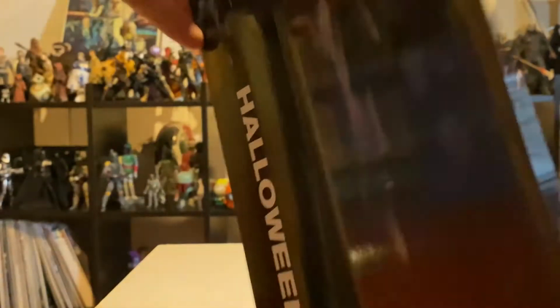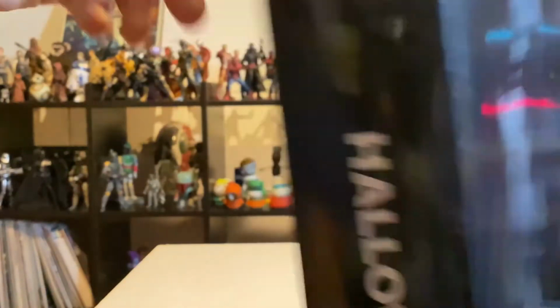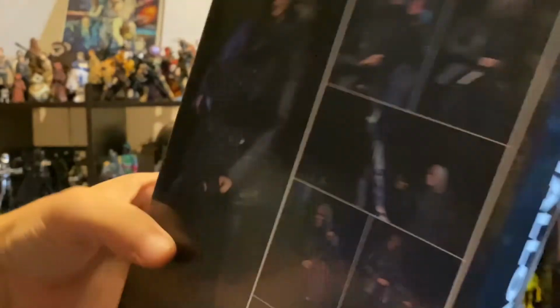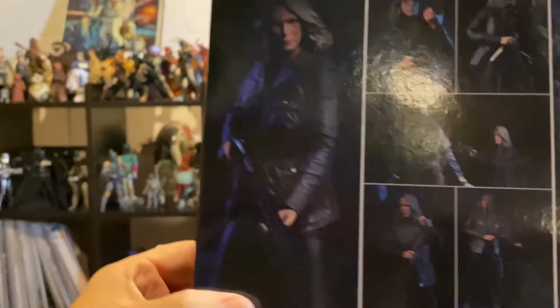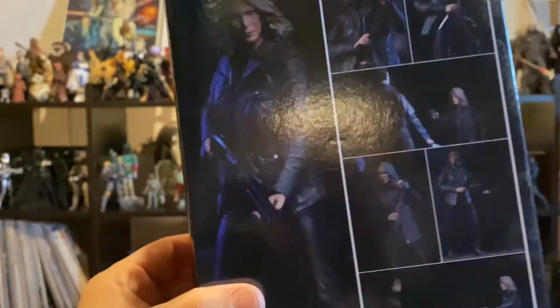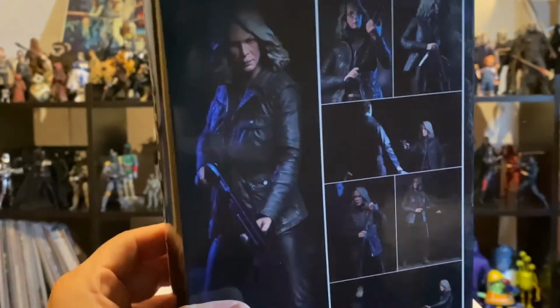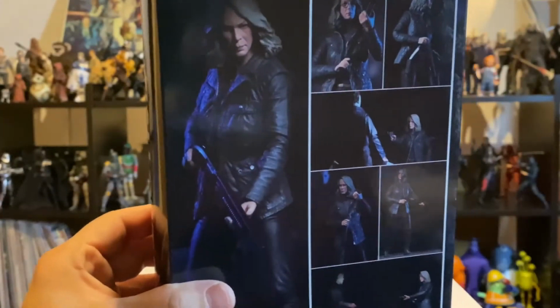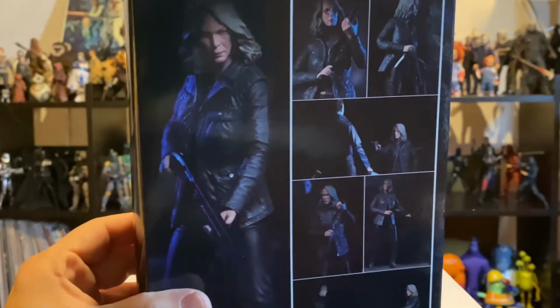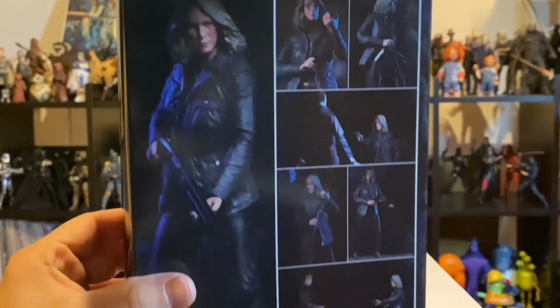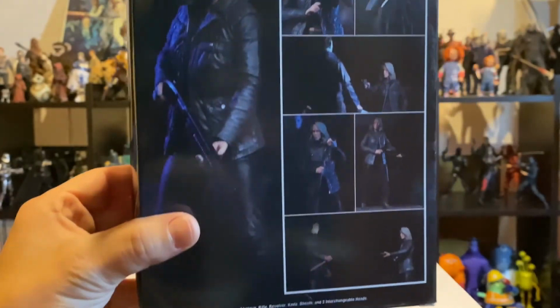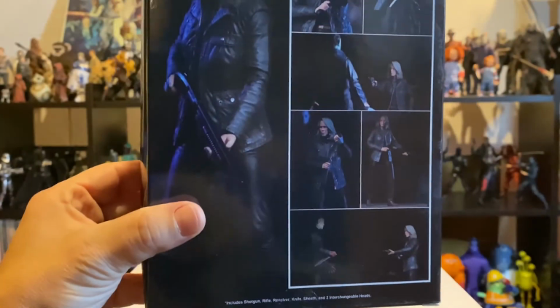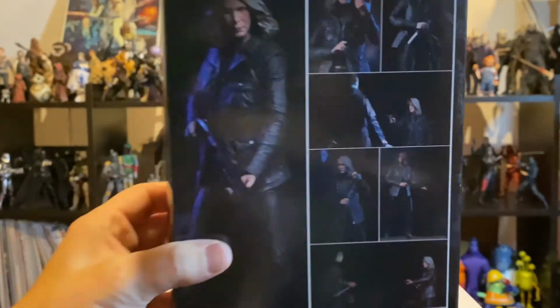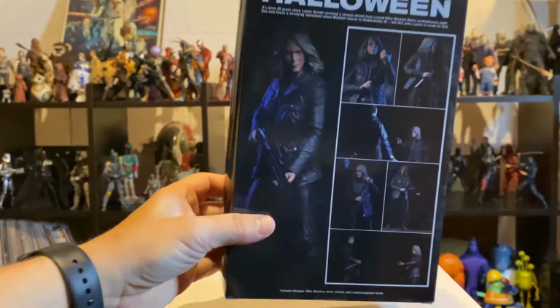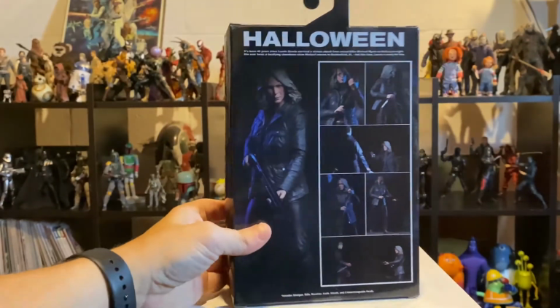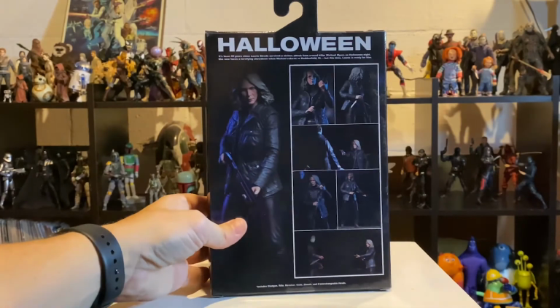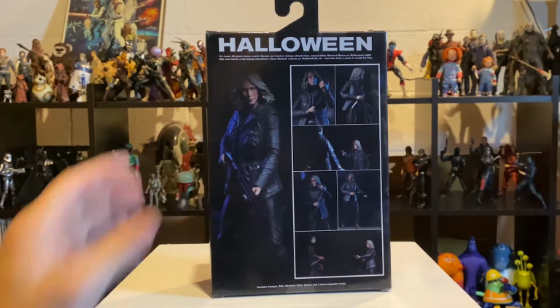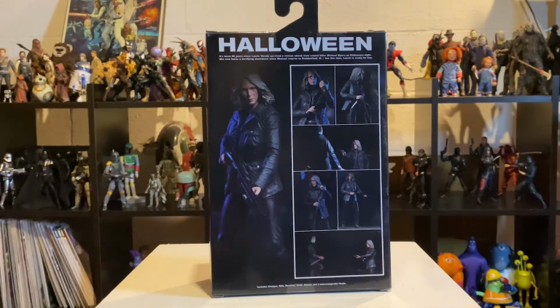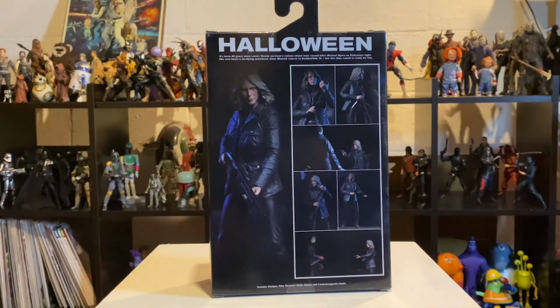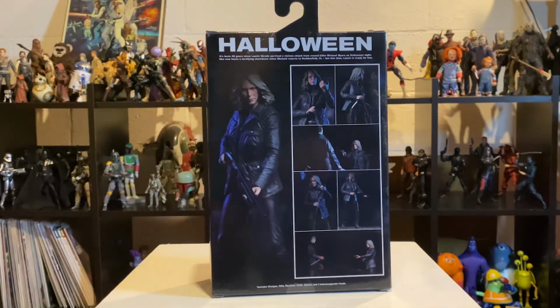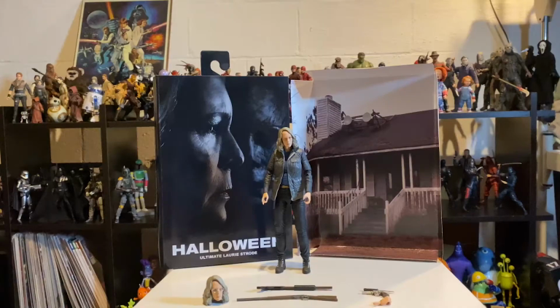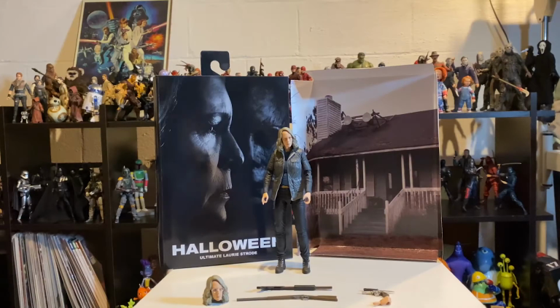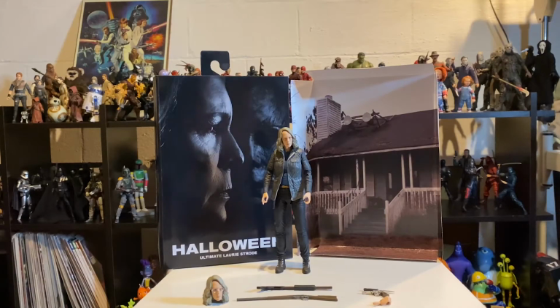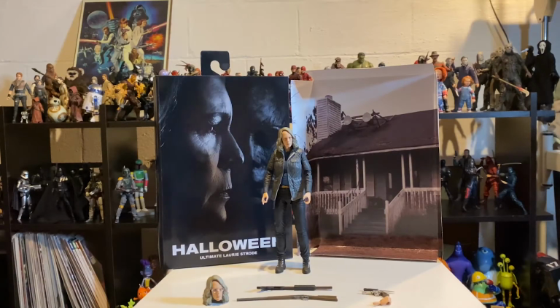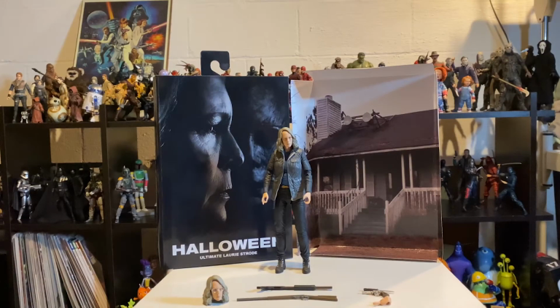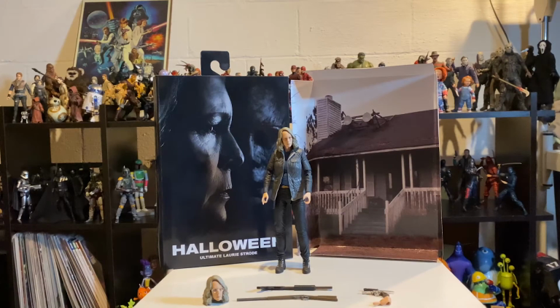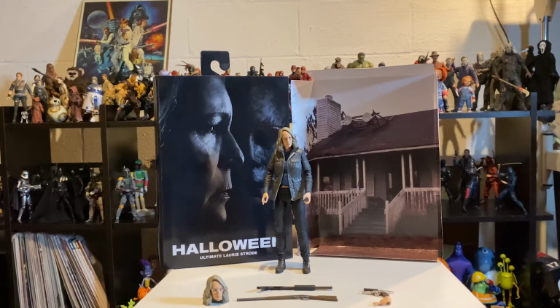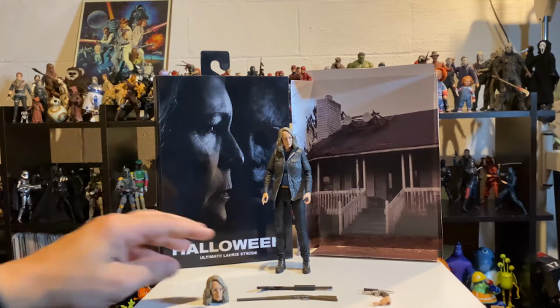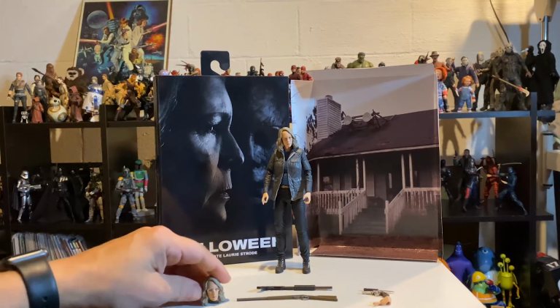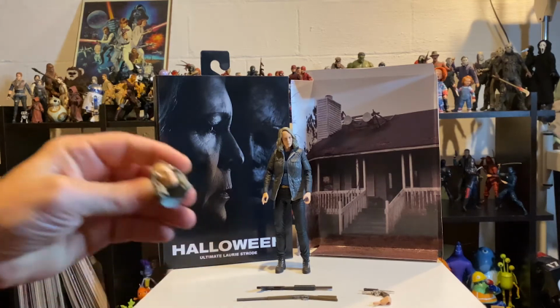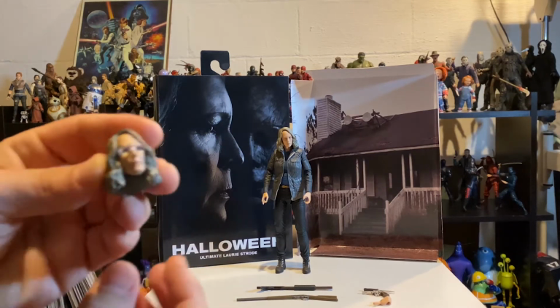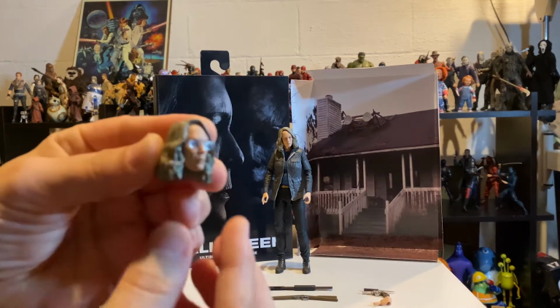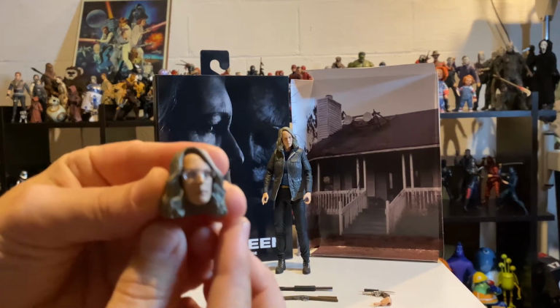So let's take a quick look at the box. Some sweet shots of the figure doing some poses here. And if you're a NECA collector, you know these things are always stellar with their sculpt and paint and accessories. So let's get right into the accessories here.